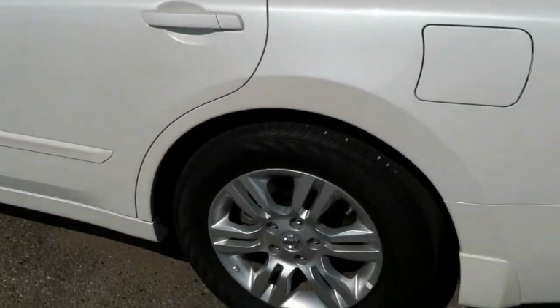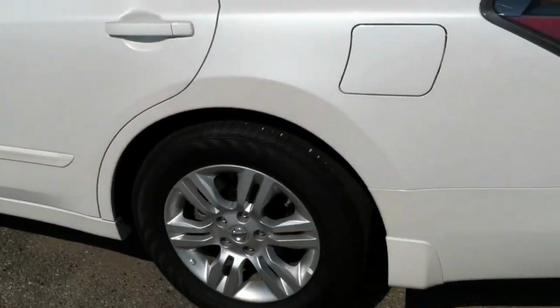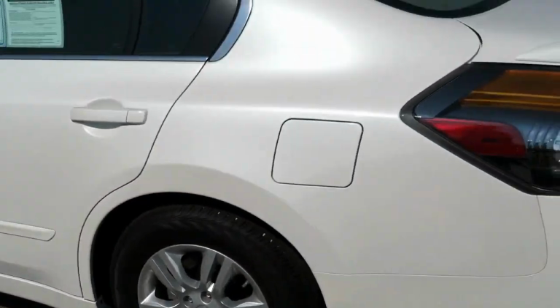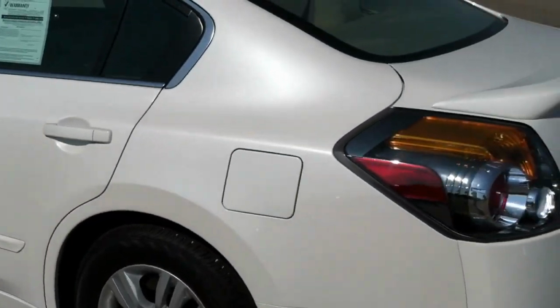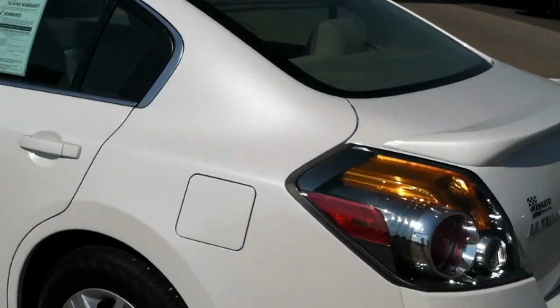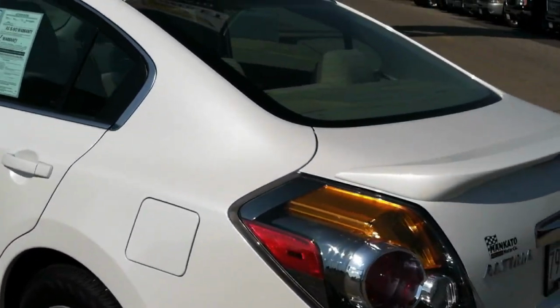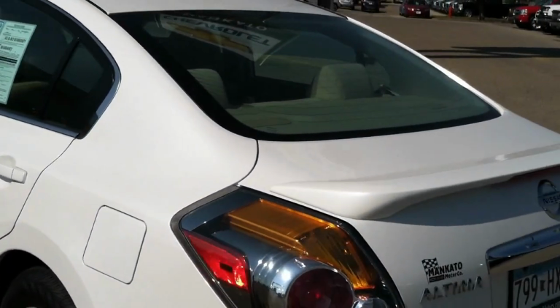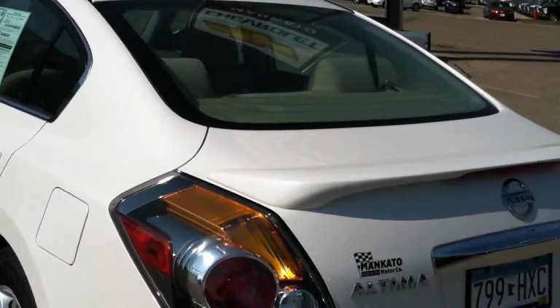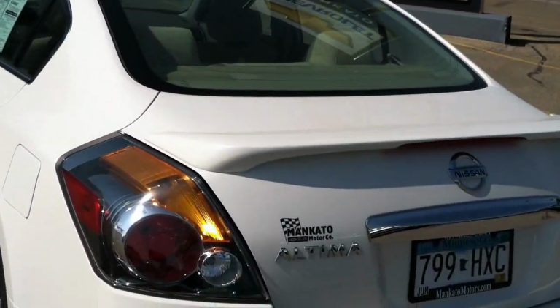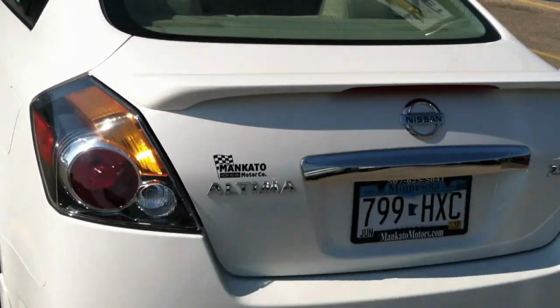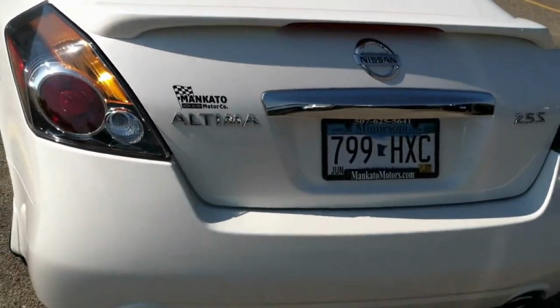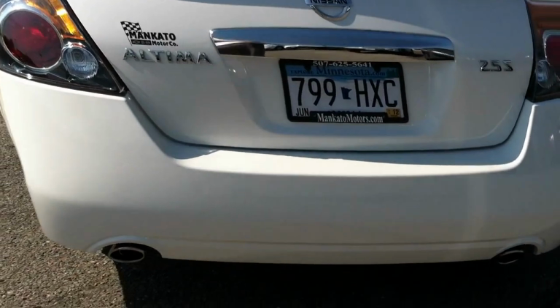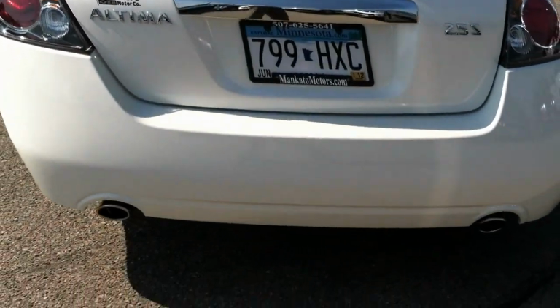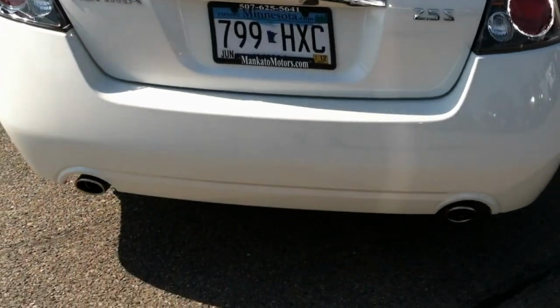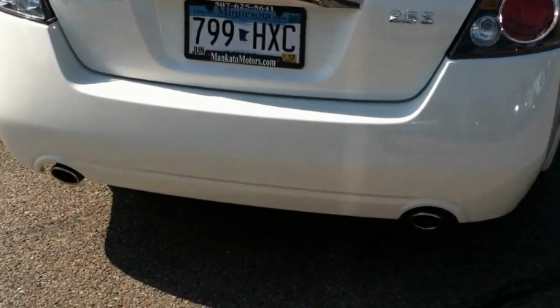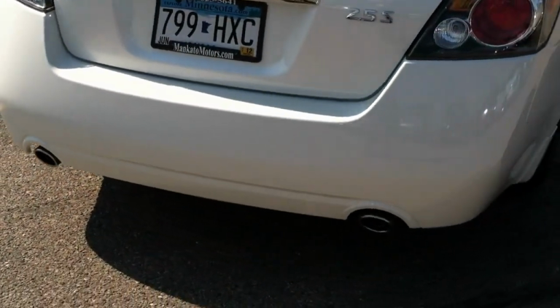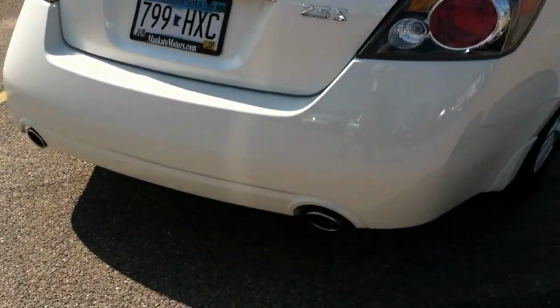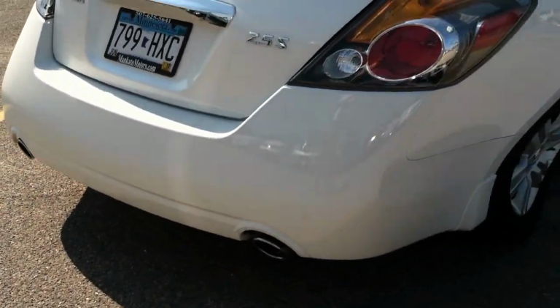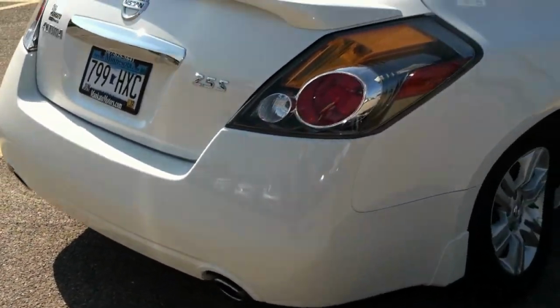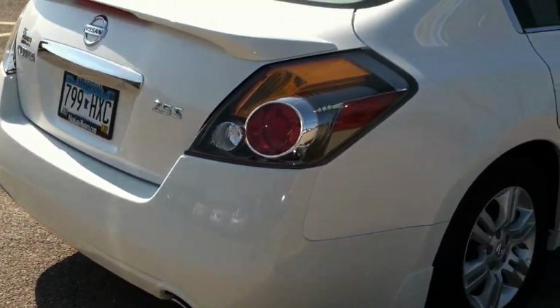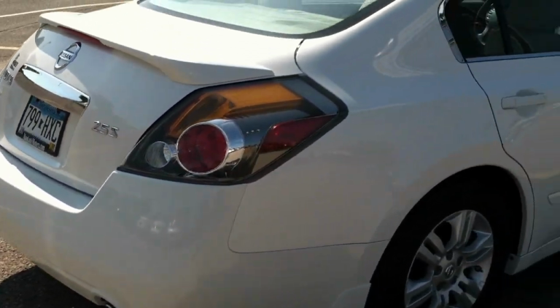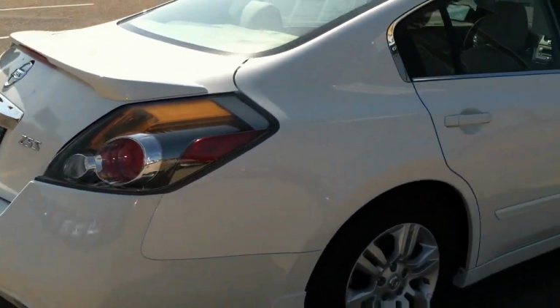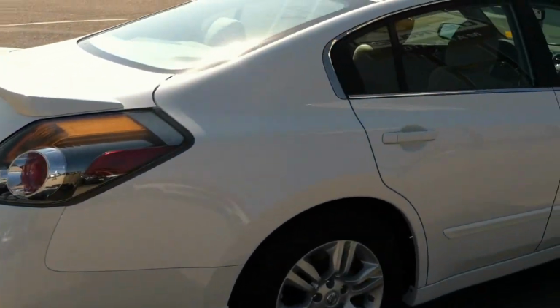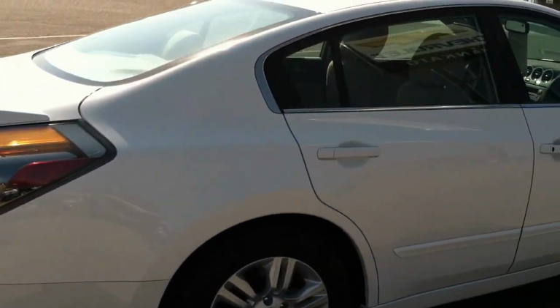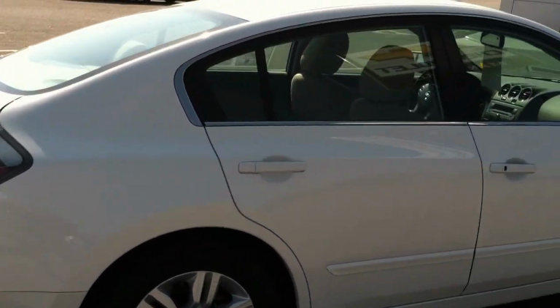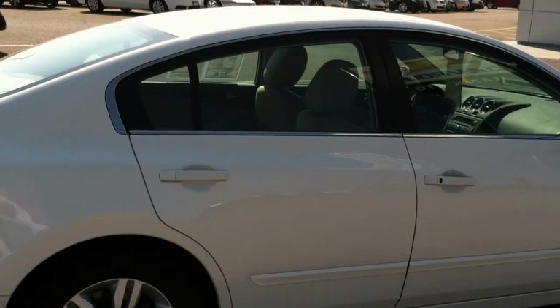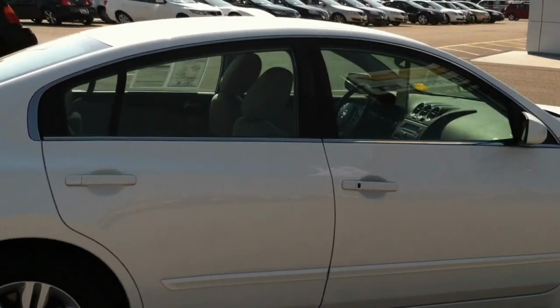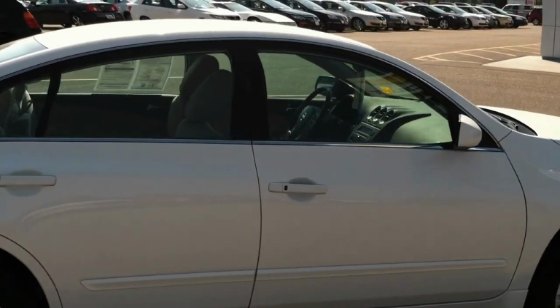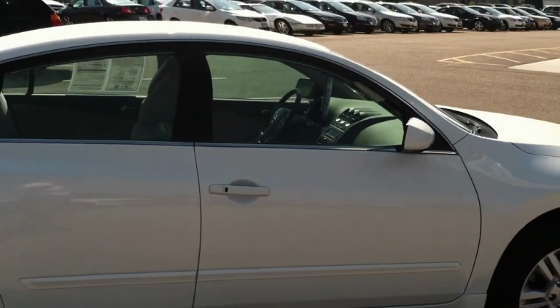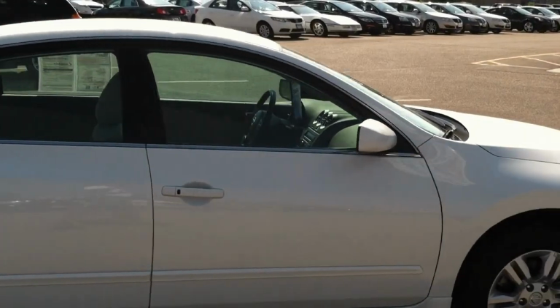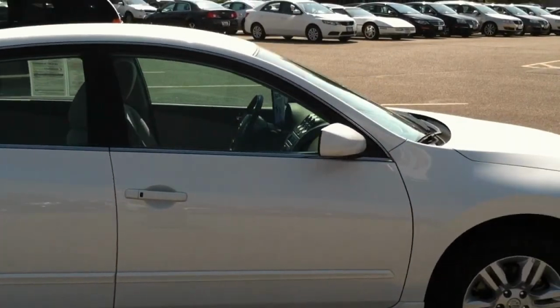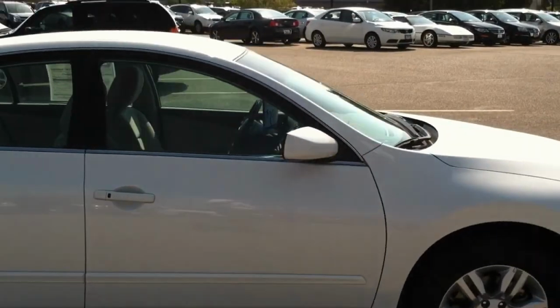Alloy wheels, spoiler on the back, and the dual exhaust tips. The car is absolutely beautiful — the winter frost color looks fantastic in the sunlight.